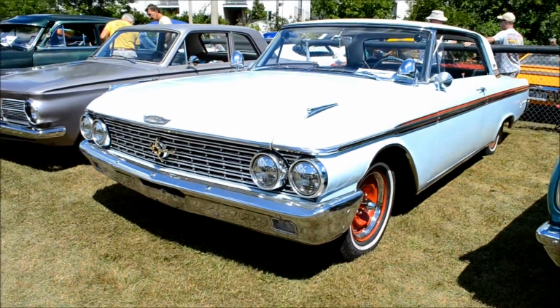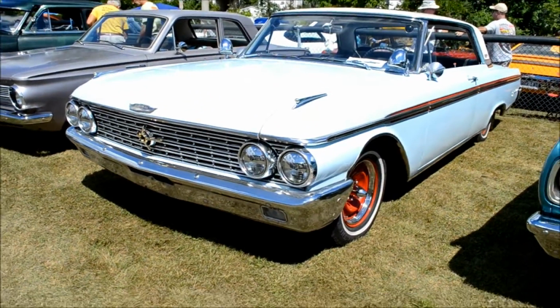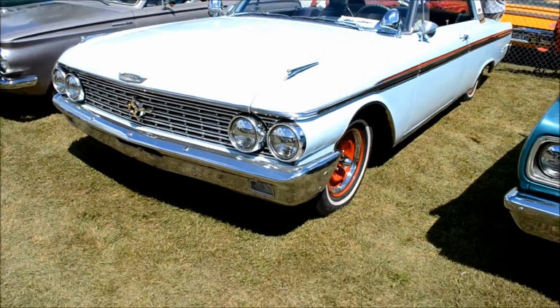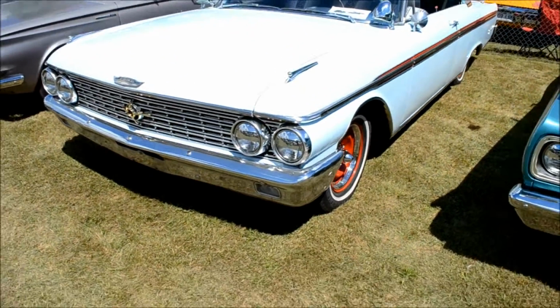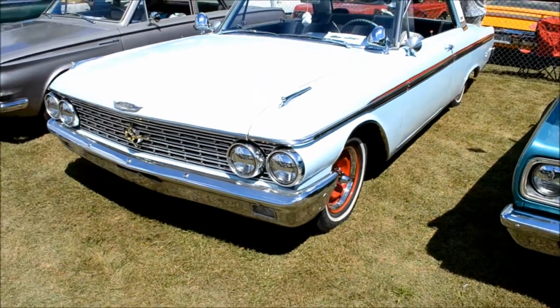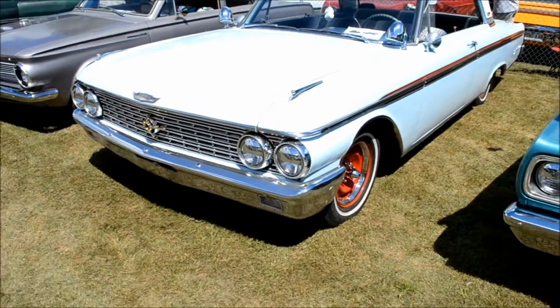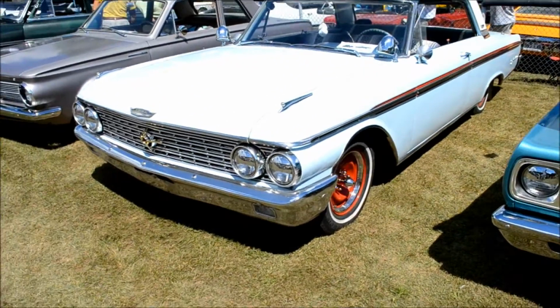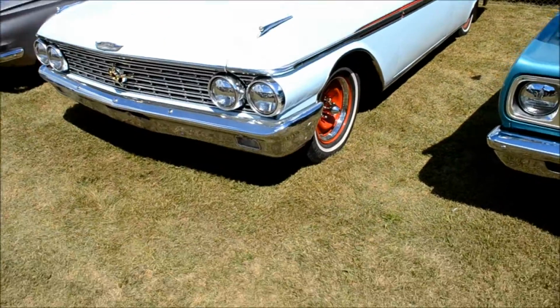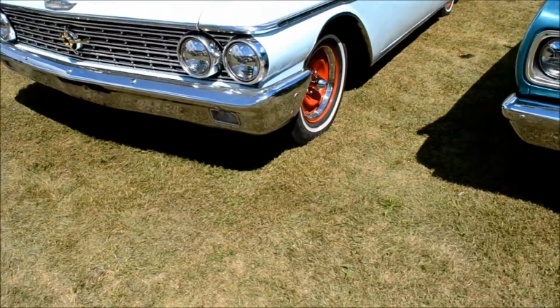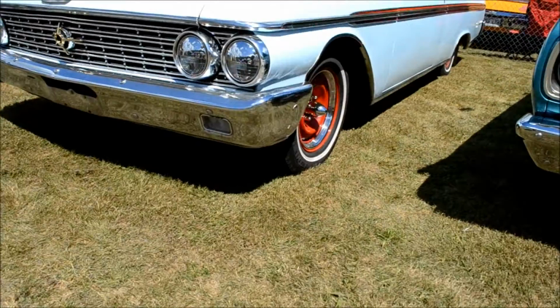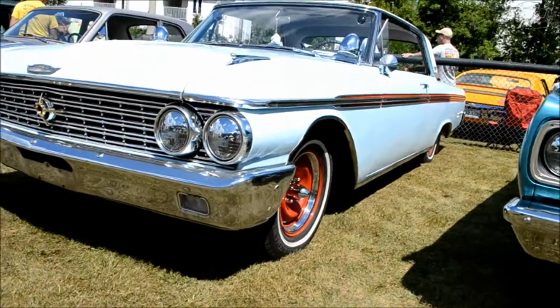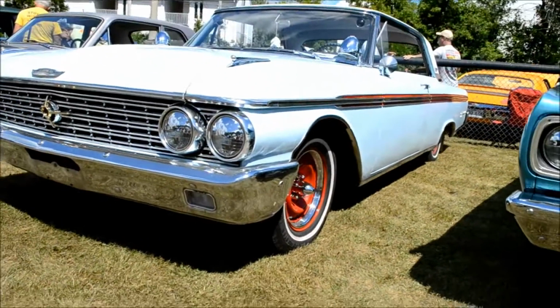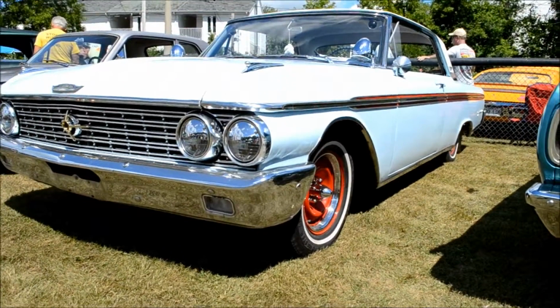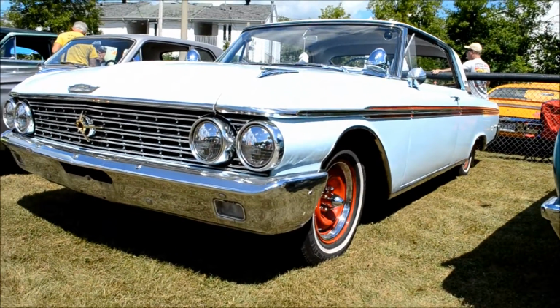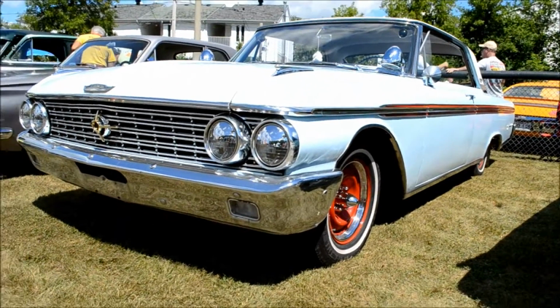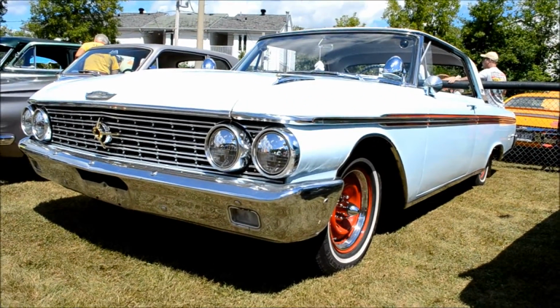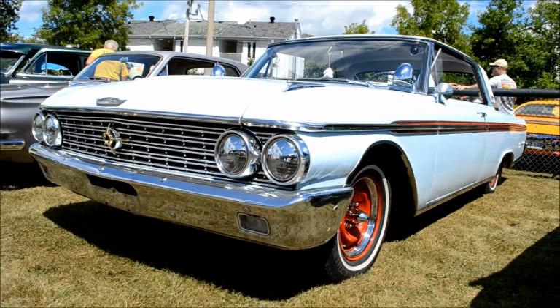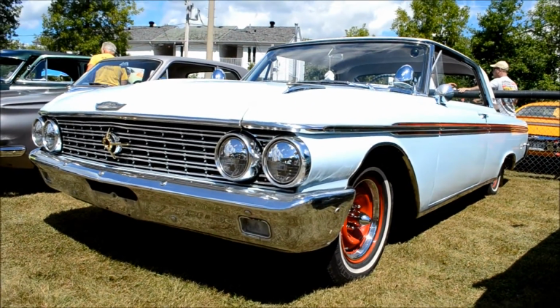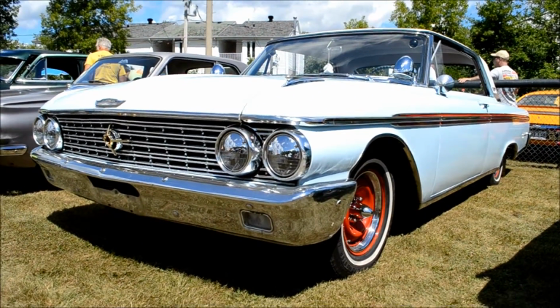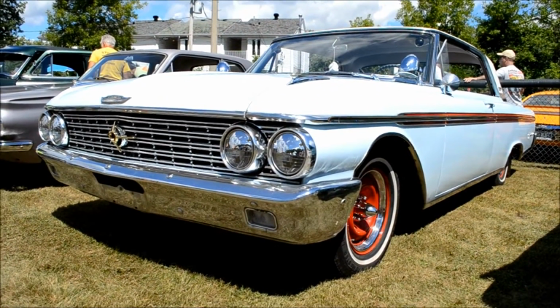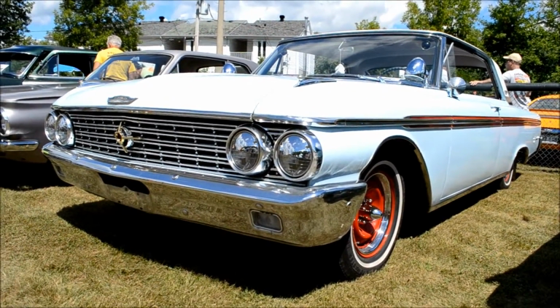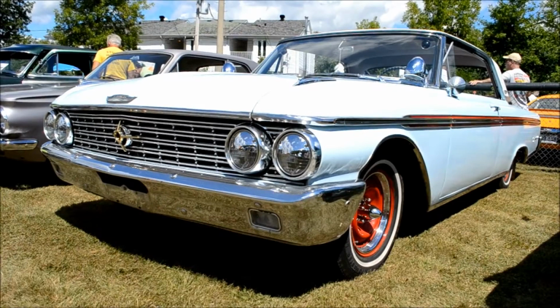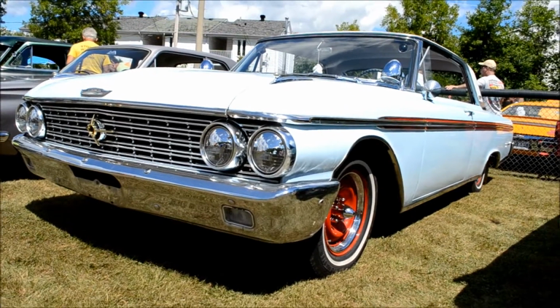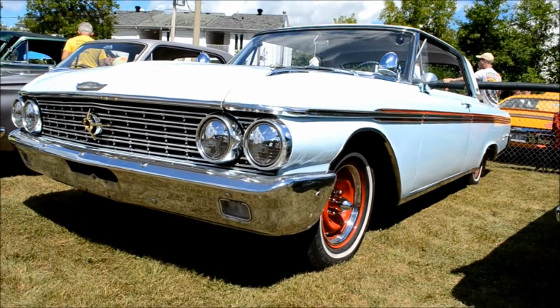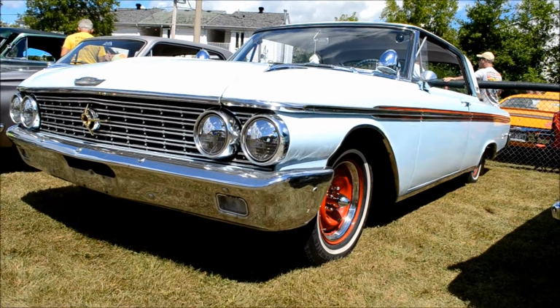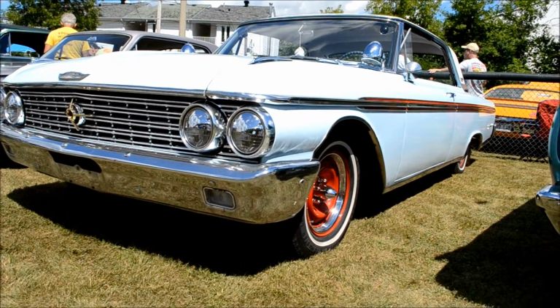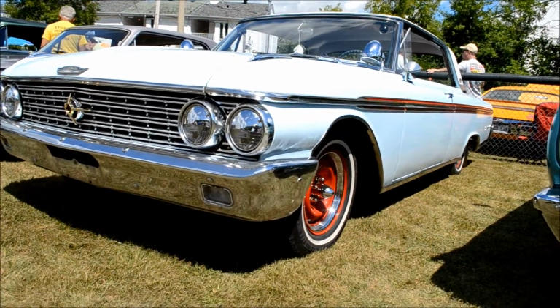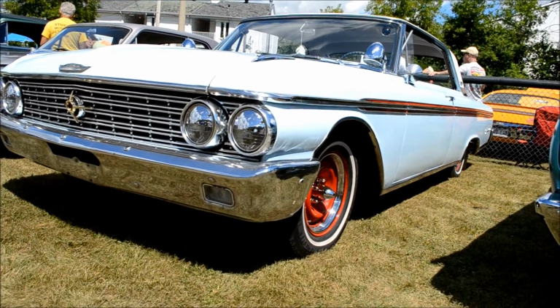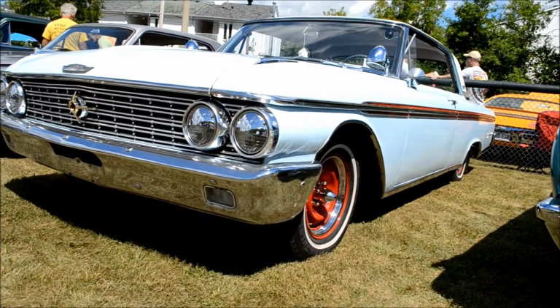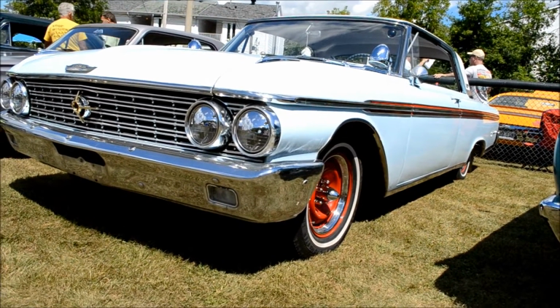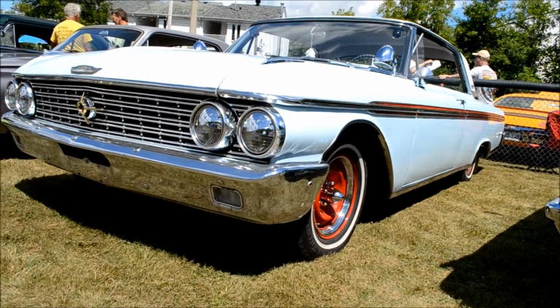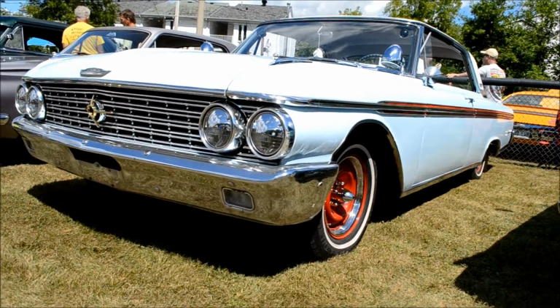Look at this sweetheart, baby. 62 Galaxy 500. Original shade of baby blue or powder blue. Nice touch with the wheels too. That's really well done.